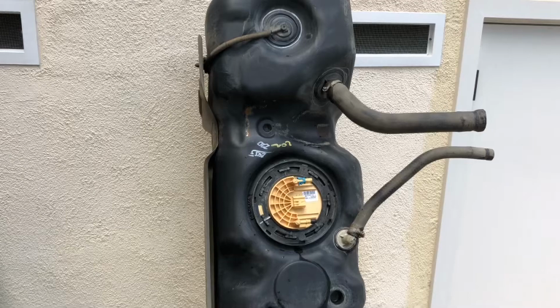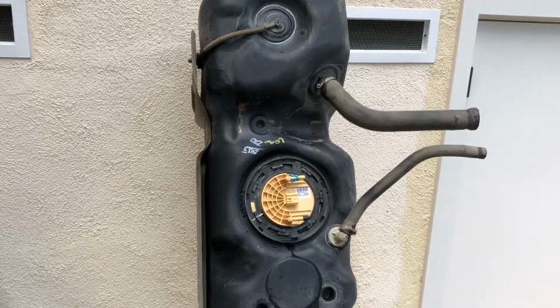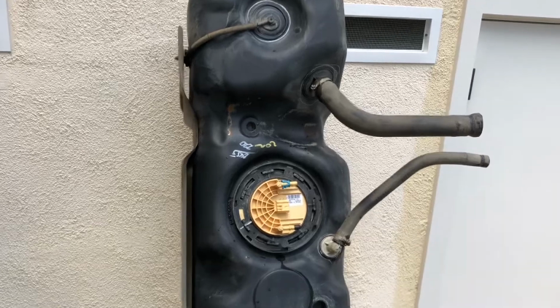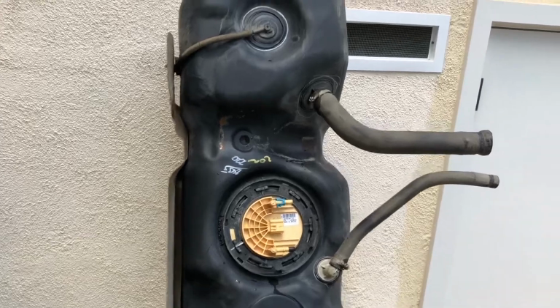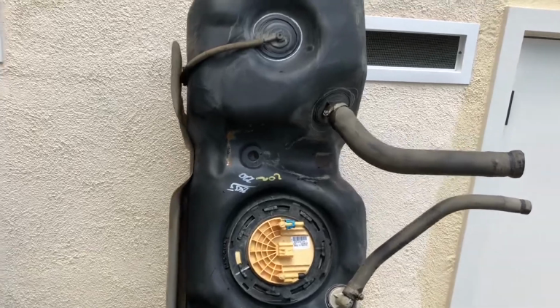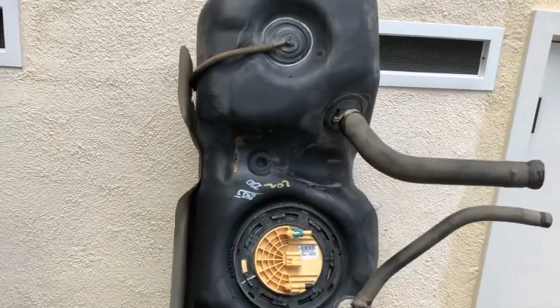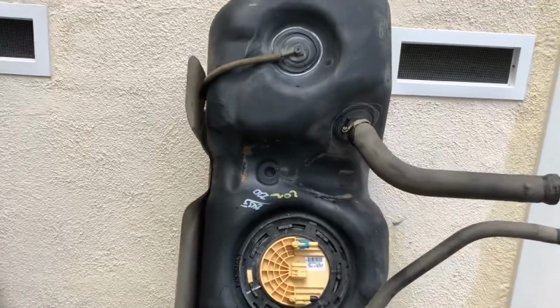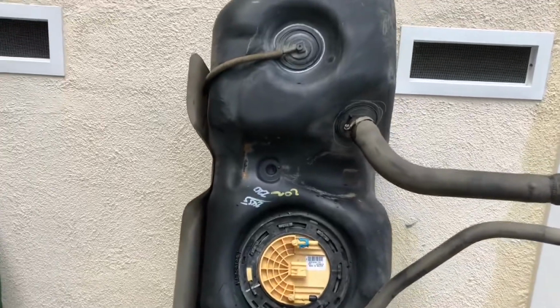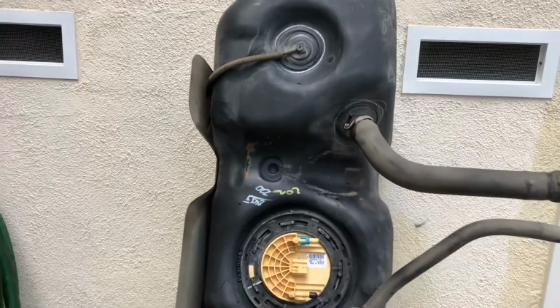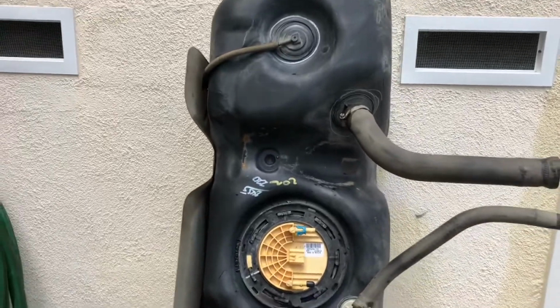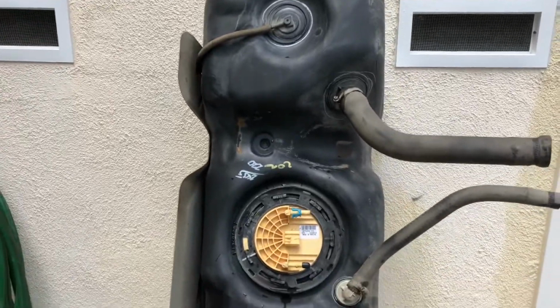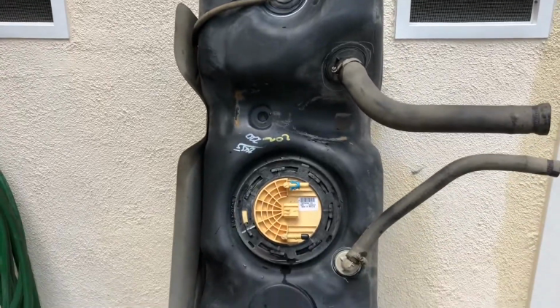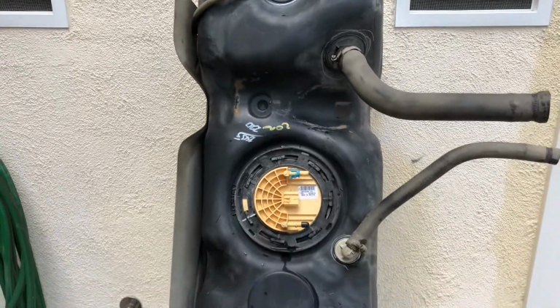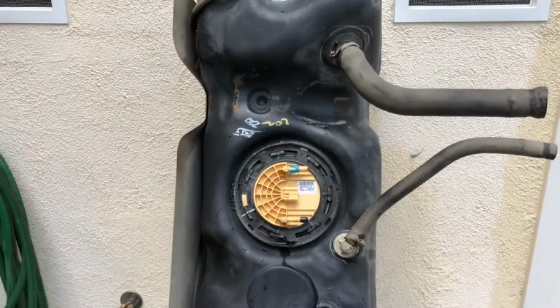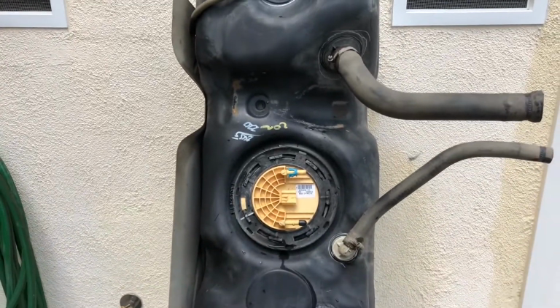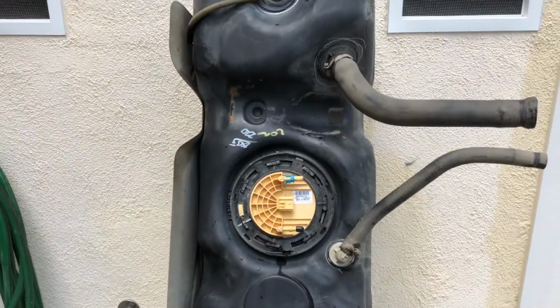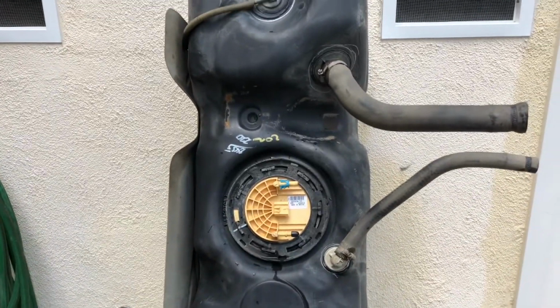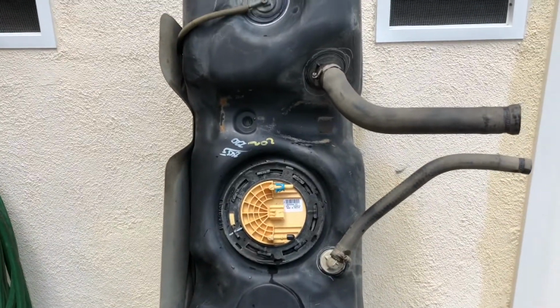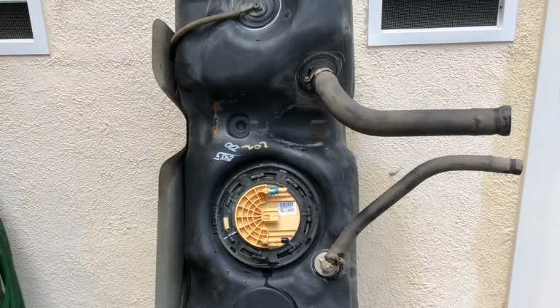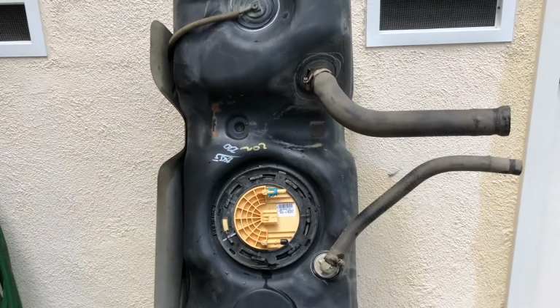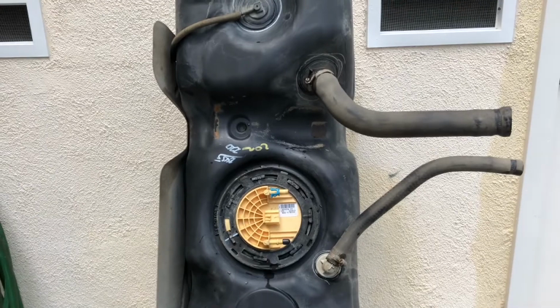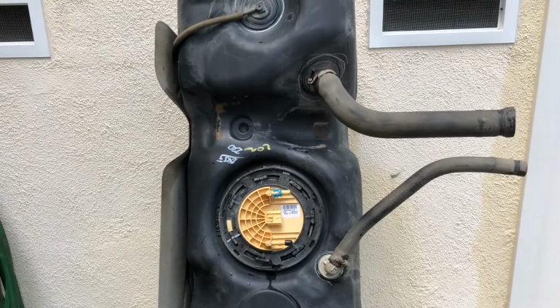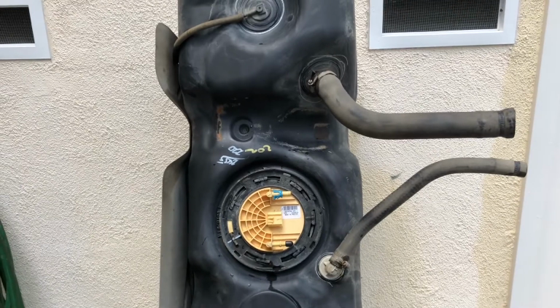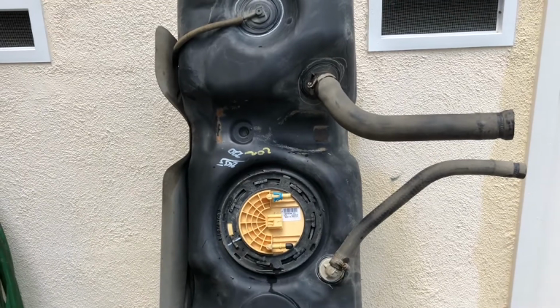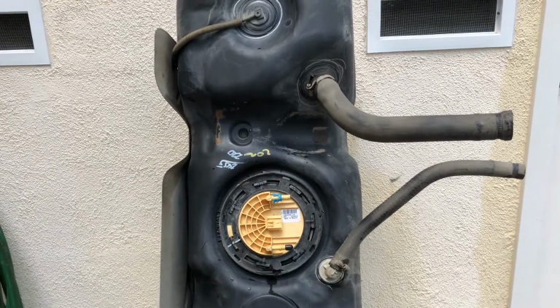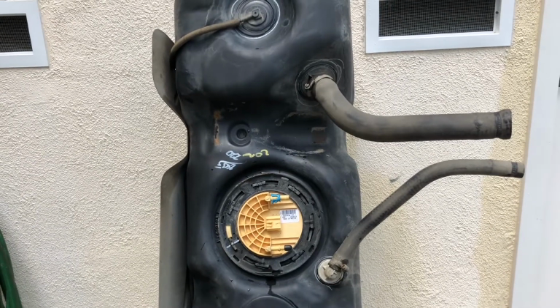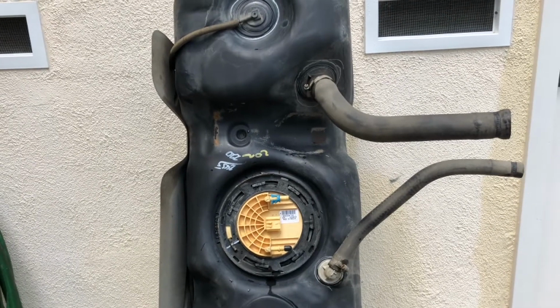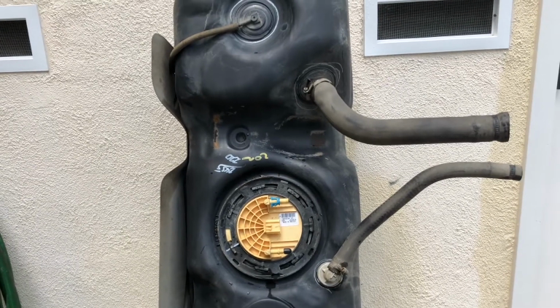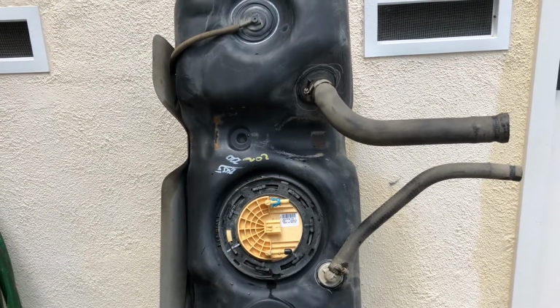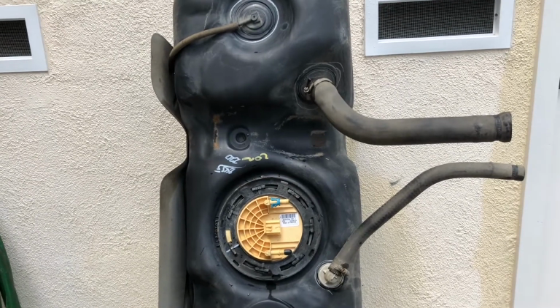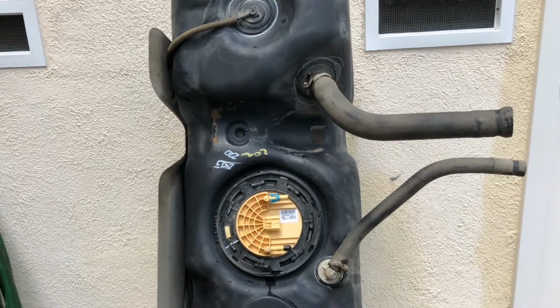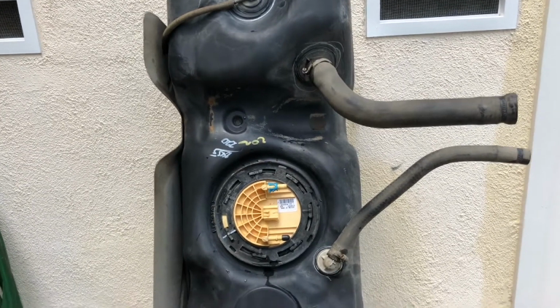This video documents how to get the hoses off. I have a 2006 Dodge Ram with the Cummins, taking out the lift pump.